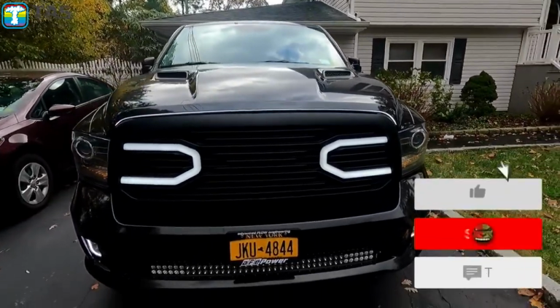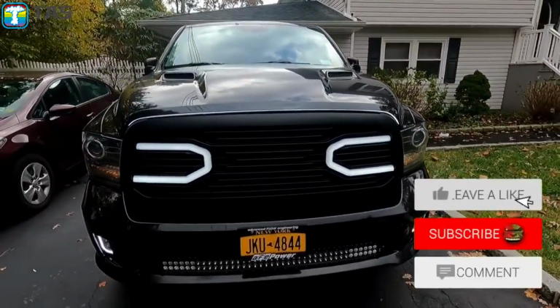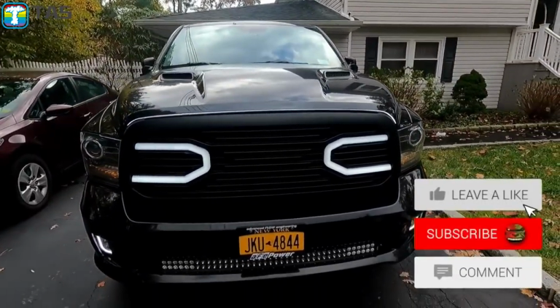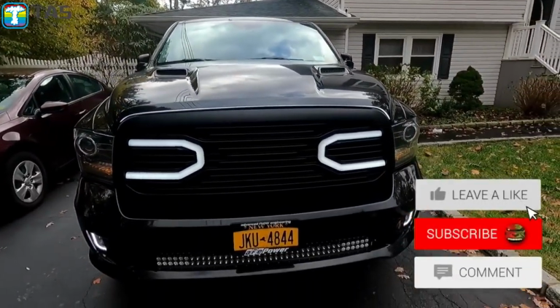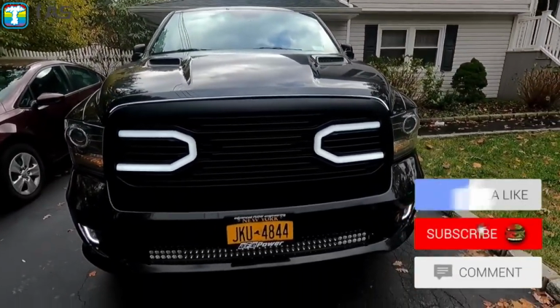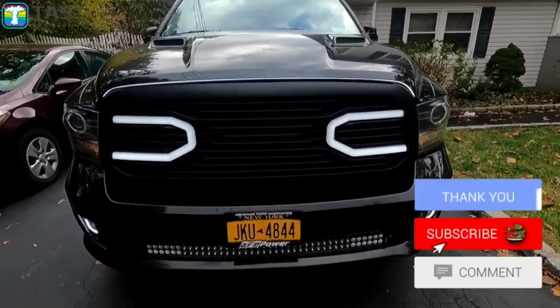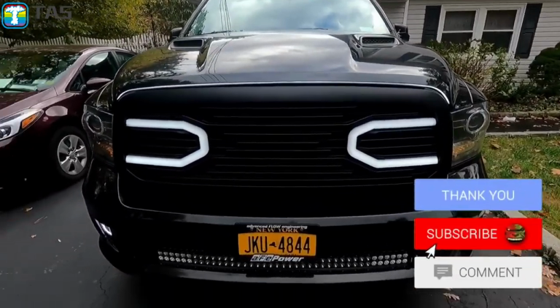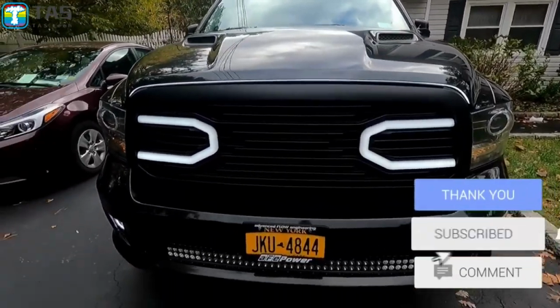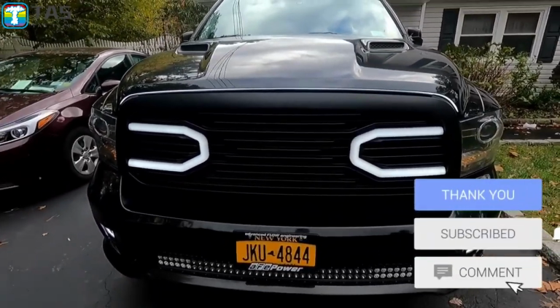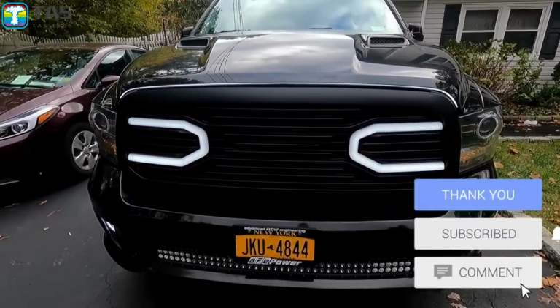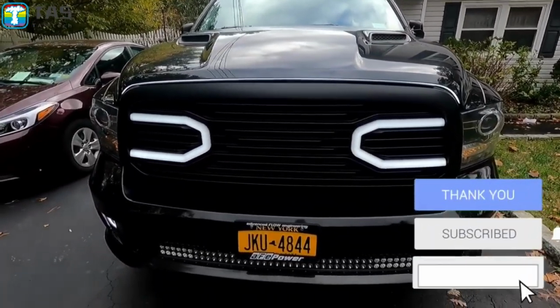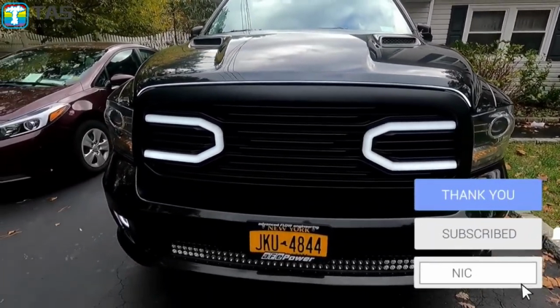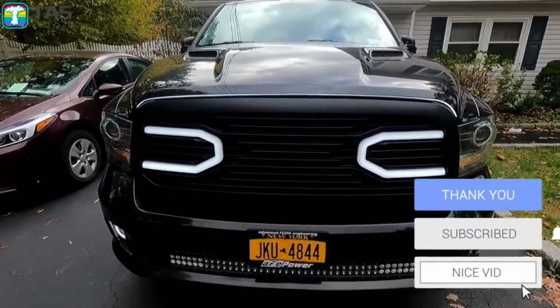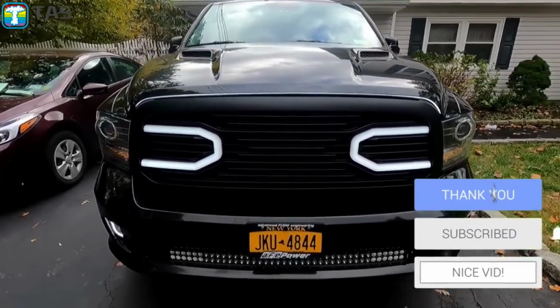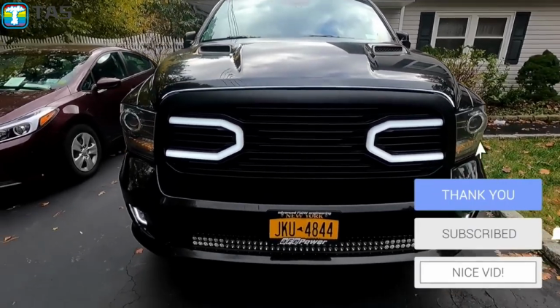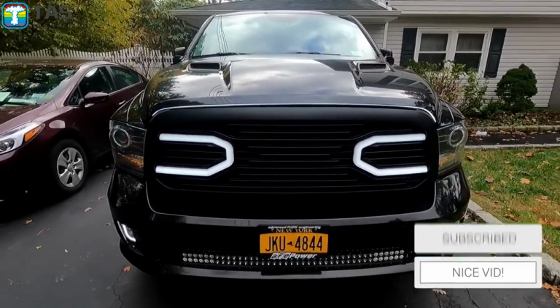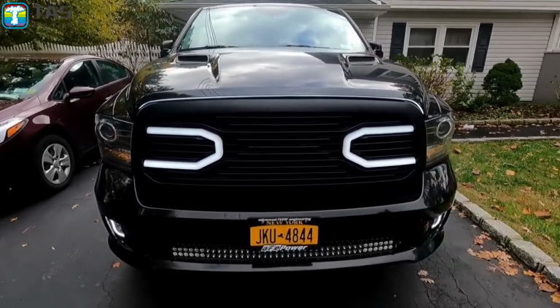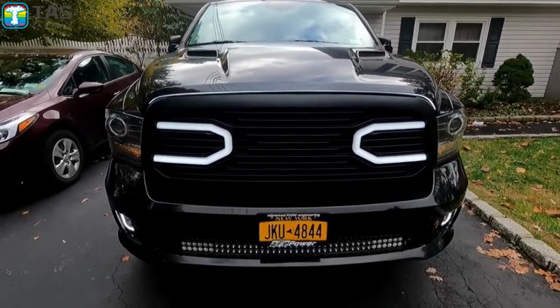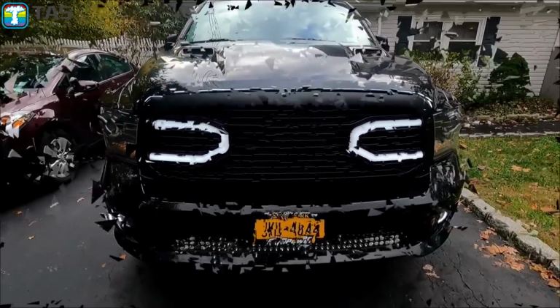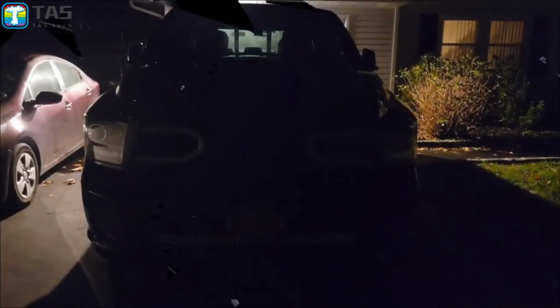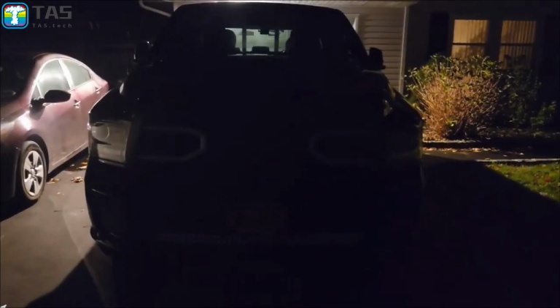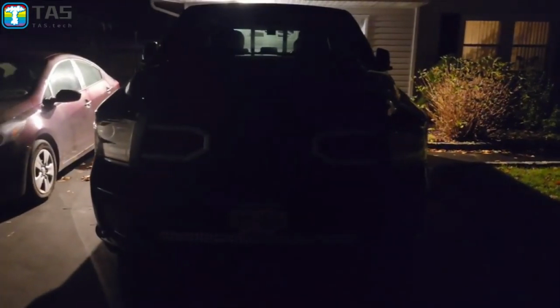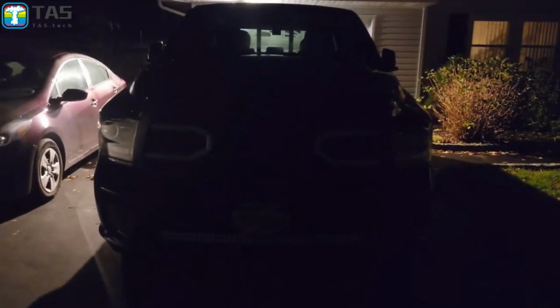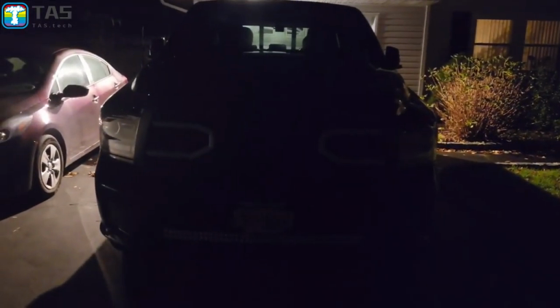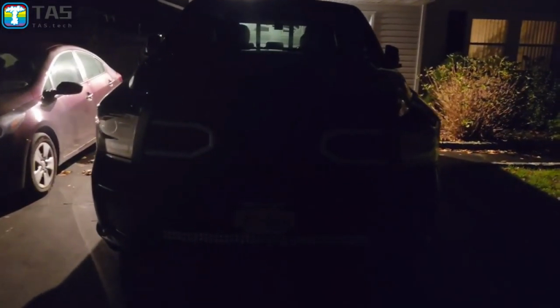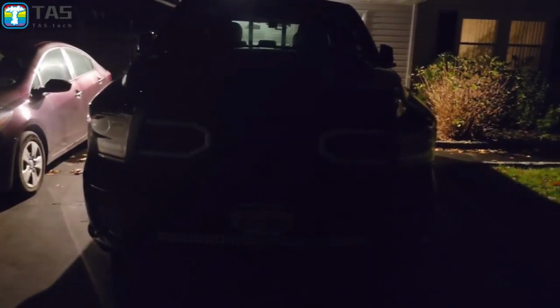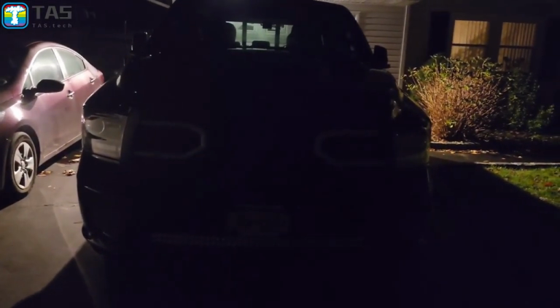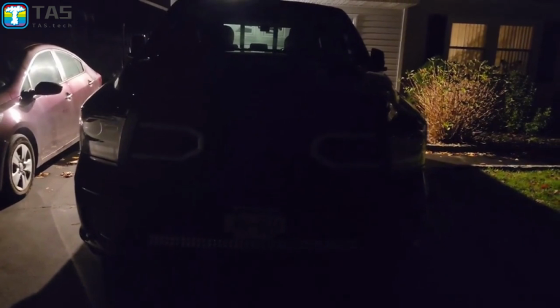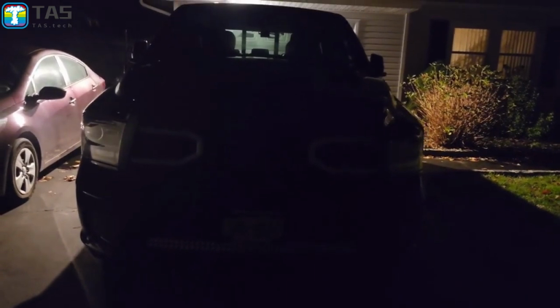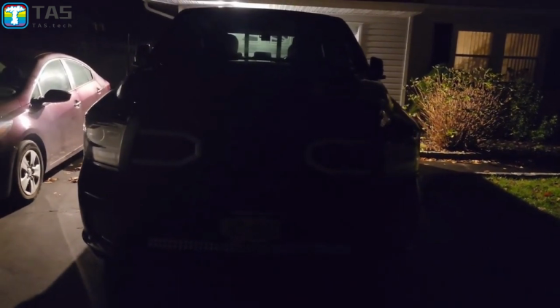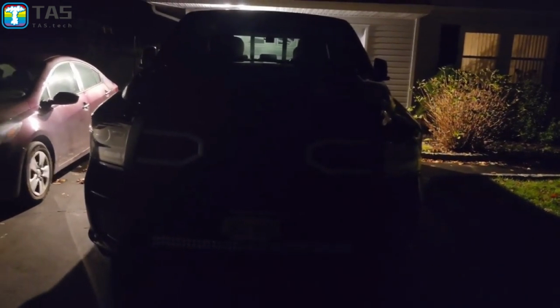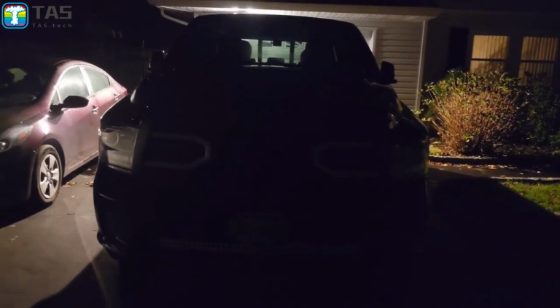You know what to do — definitely like, subscribe, and comment. Let me know what you think. I'll be back later just to show you a quick demonstration. Alright guys, we are back at night. I'm gonna remote start this real quick.